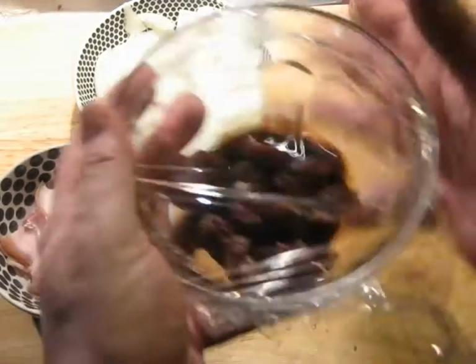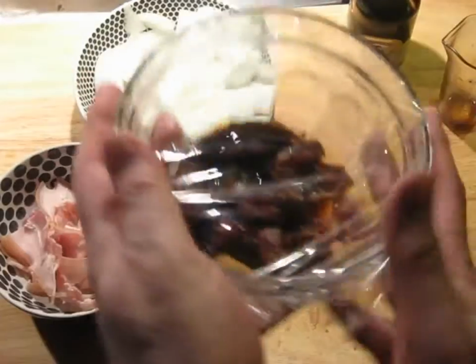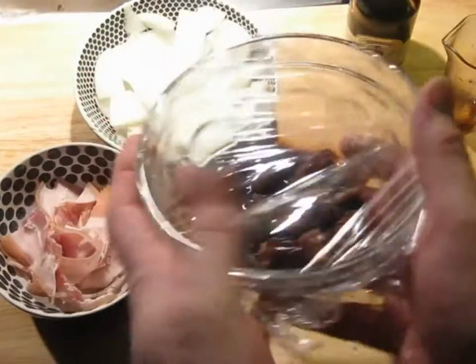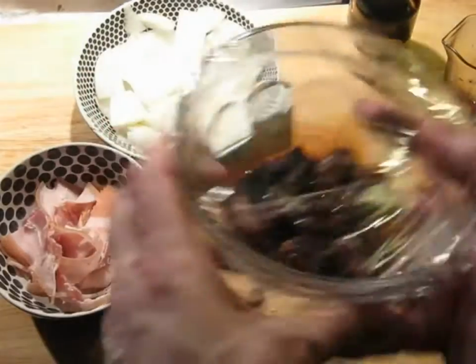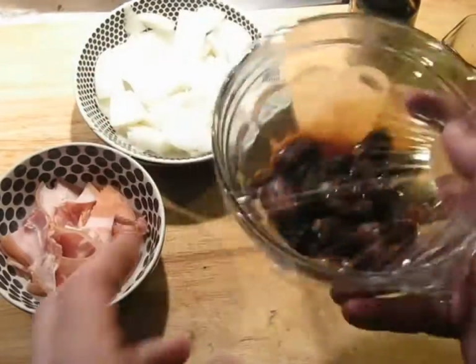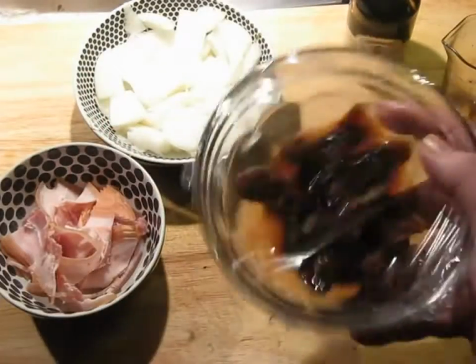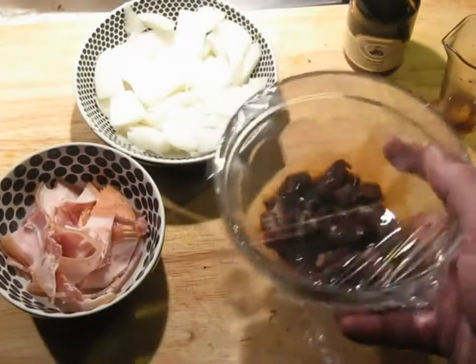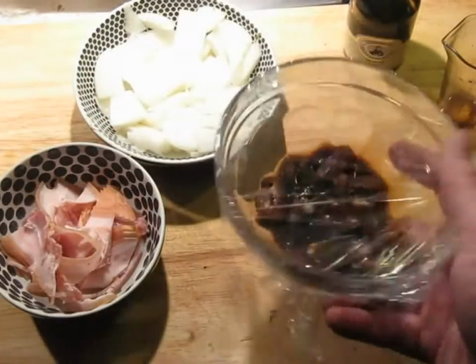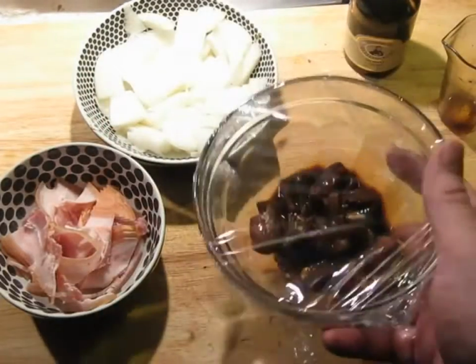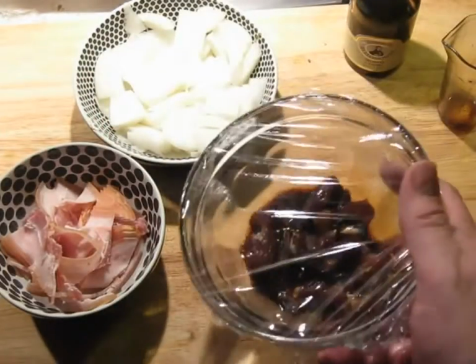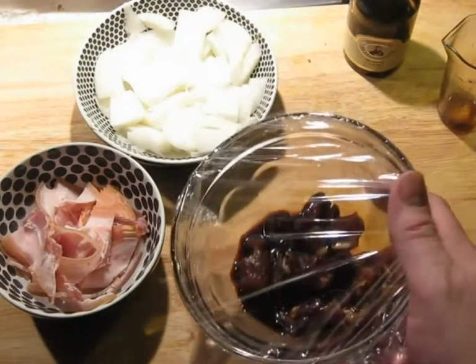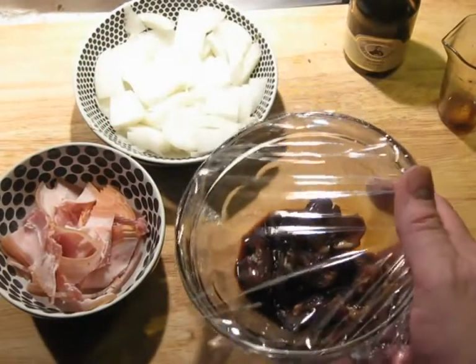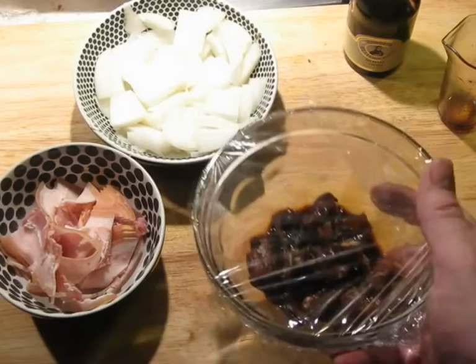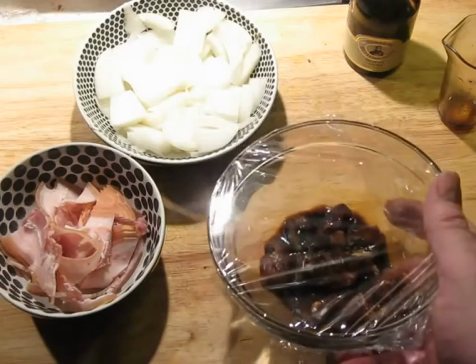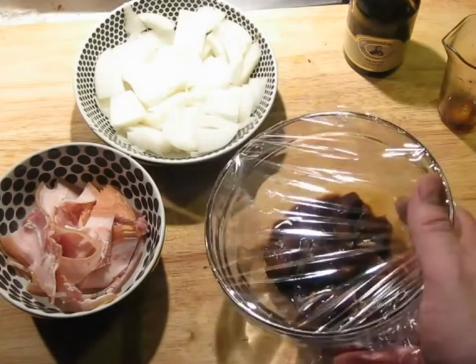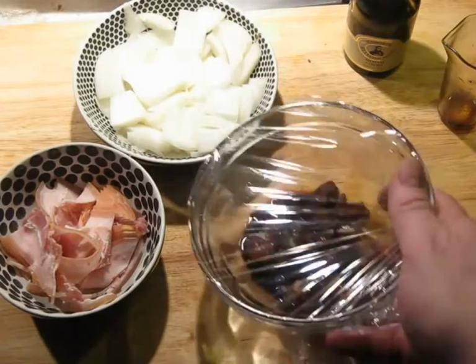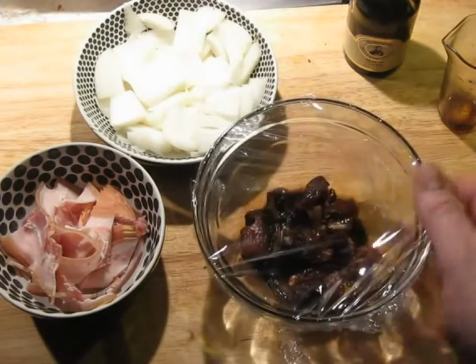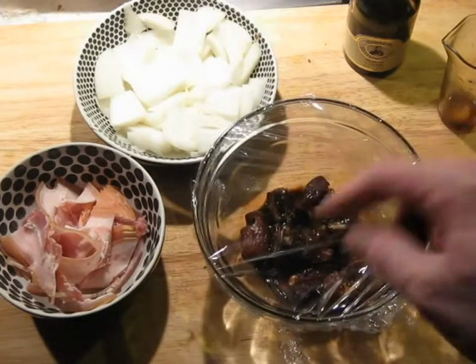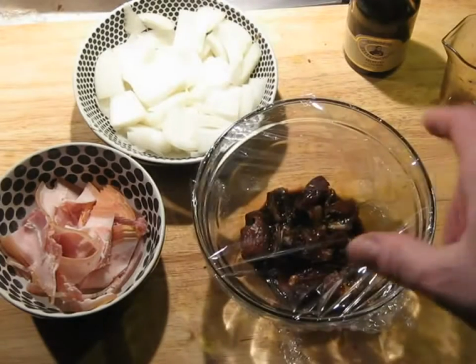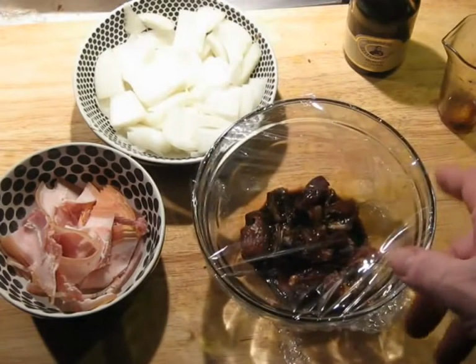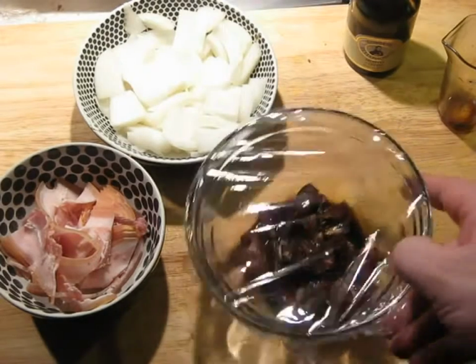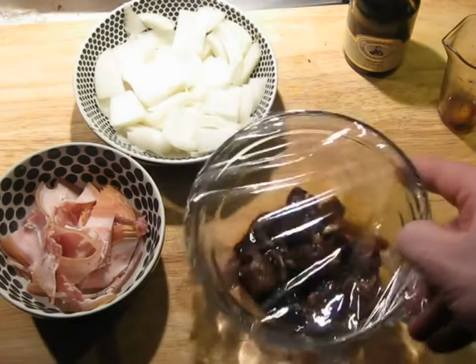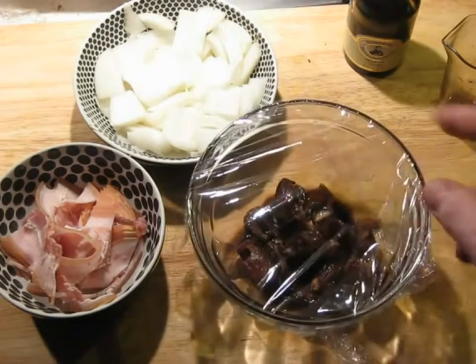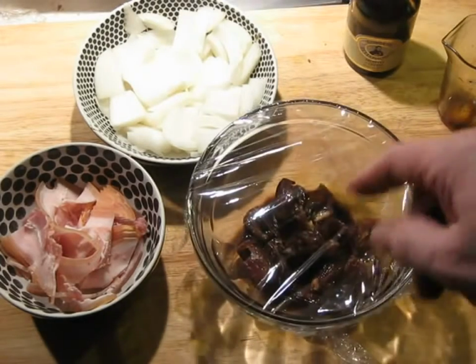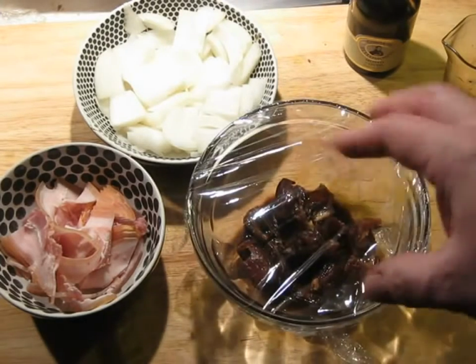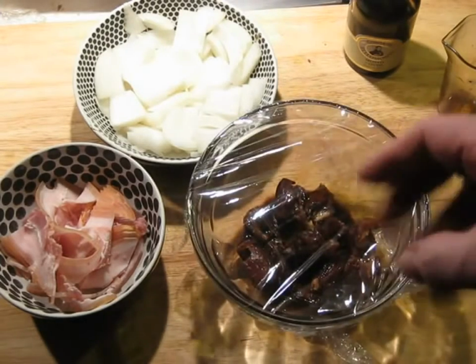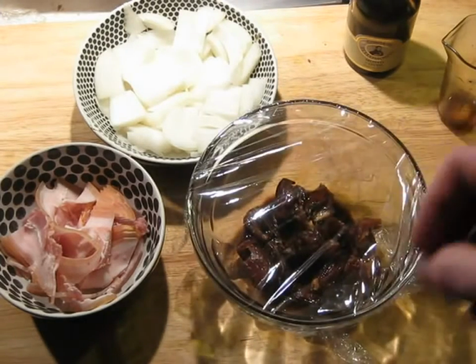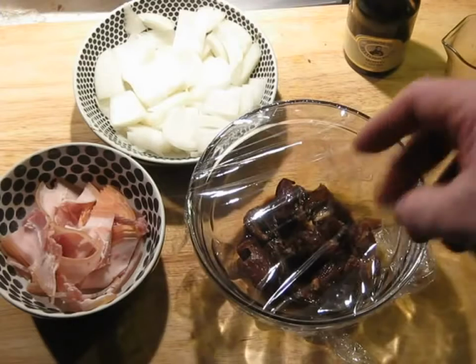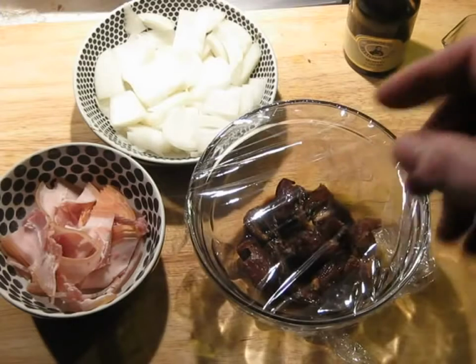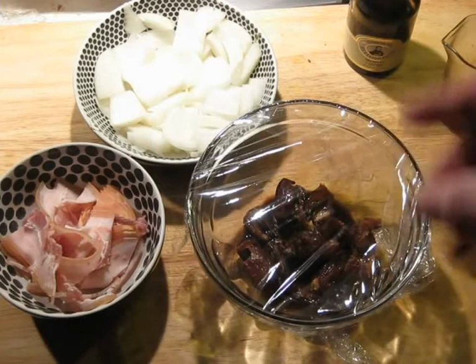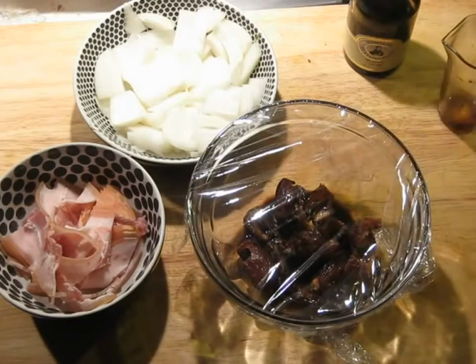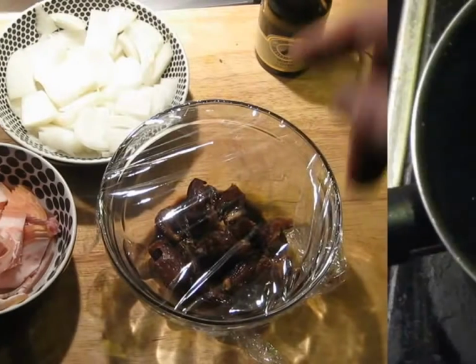I put this over the top of the dates and this is going to go in the microwave with cling film over it for about a minute, a little bit over, to make sure that it's nice and steamy and is all absorbed.